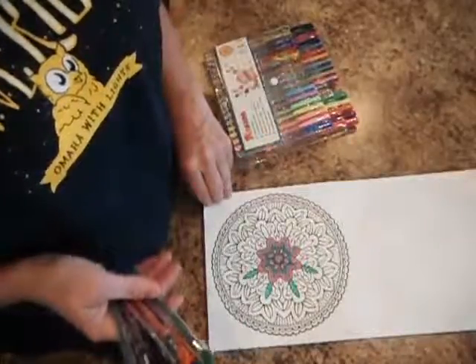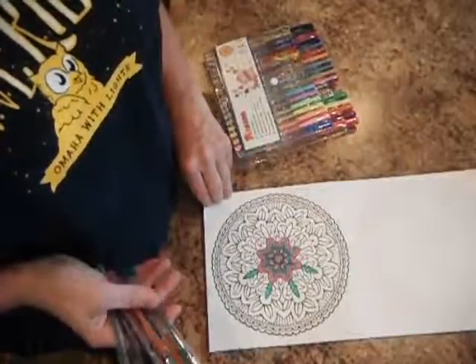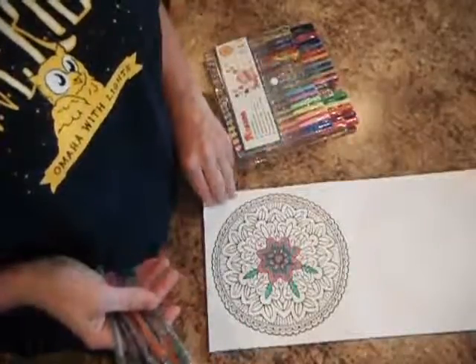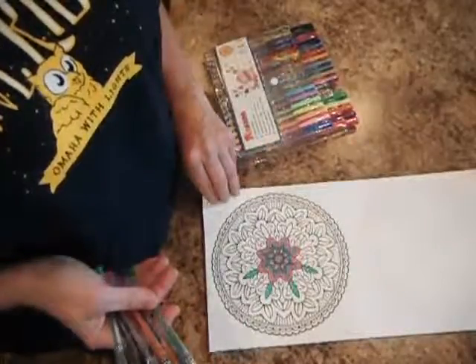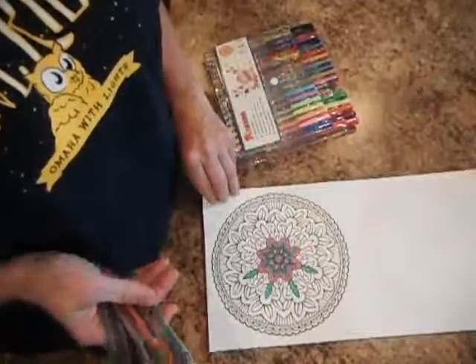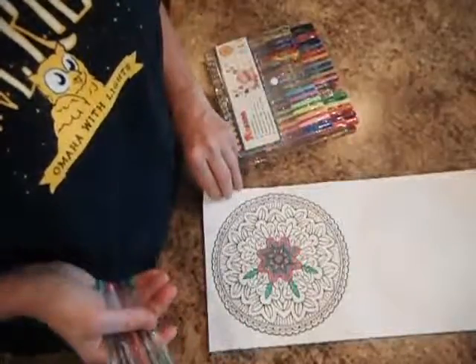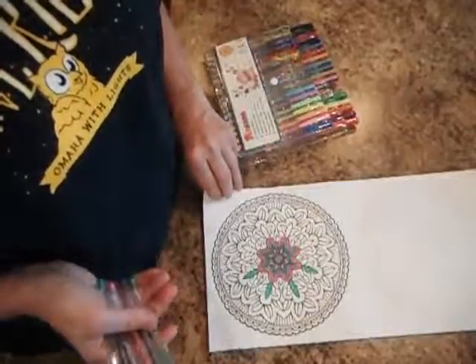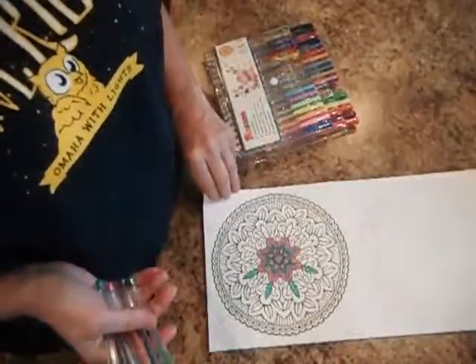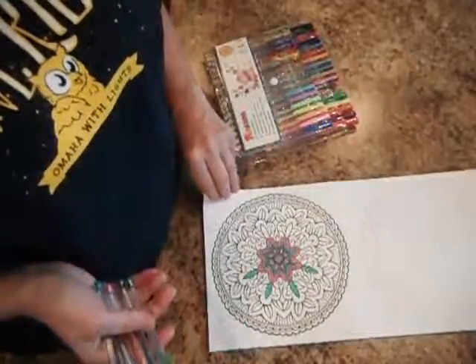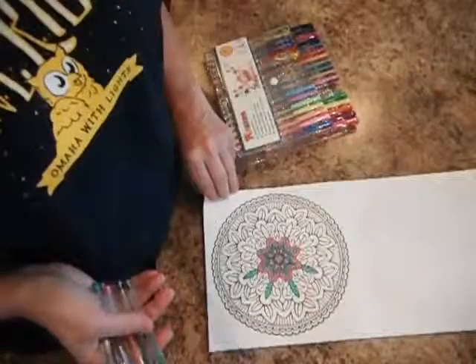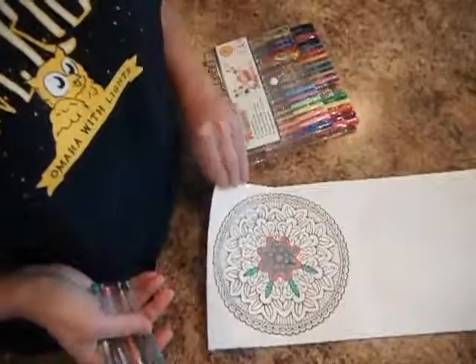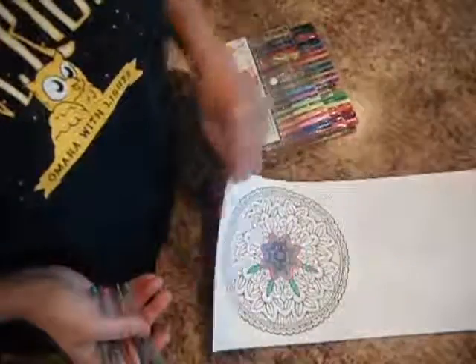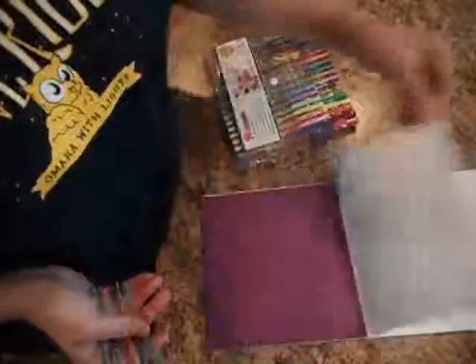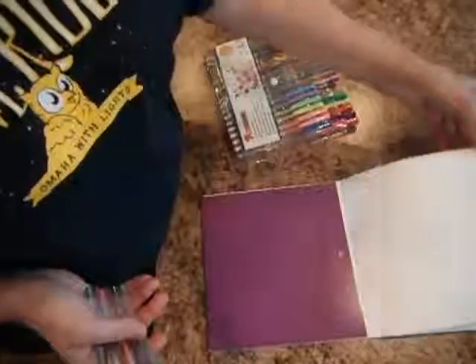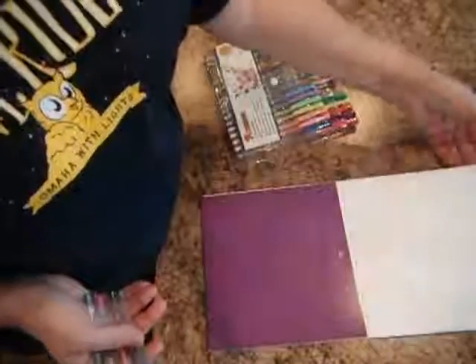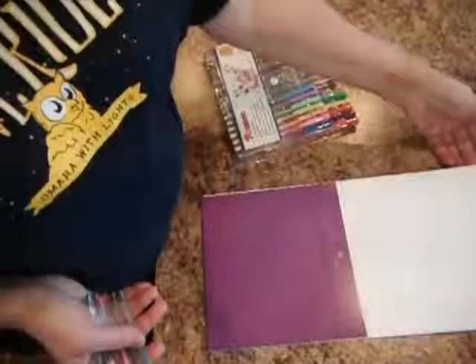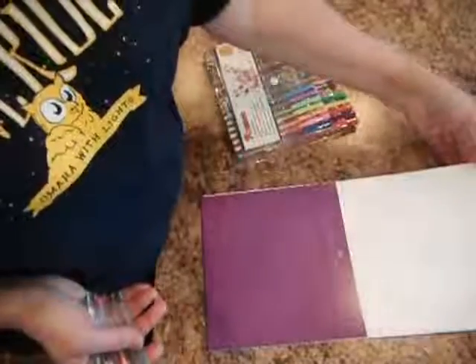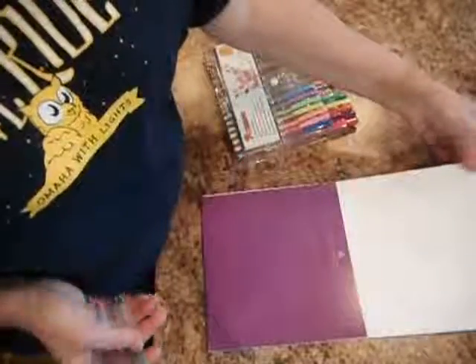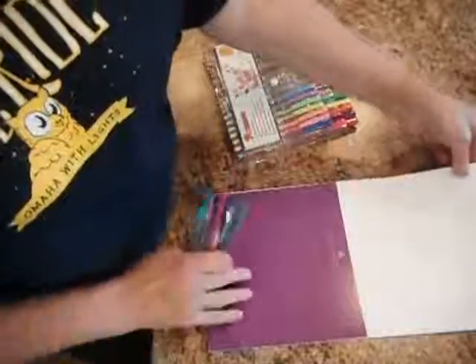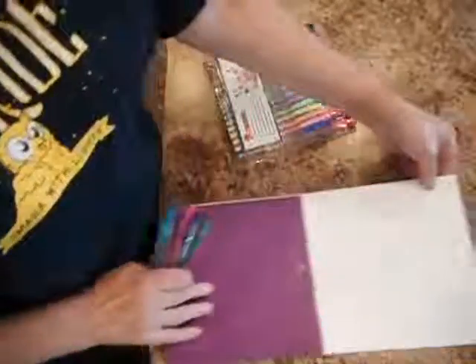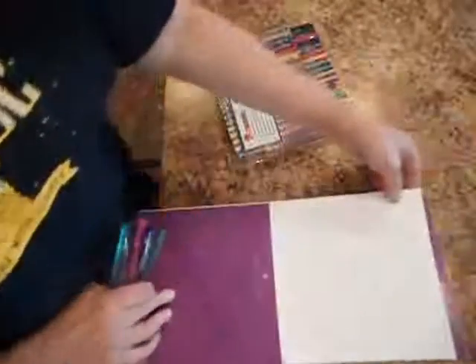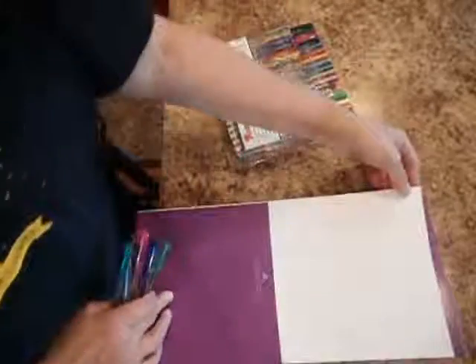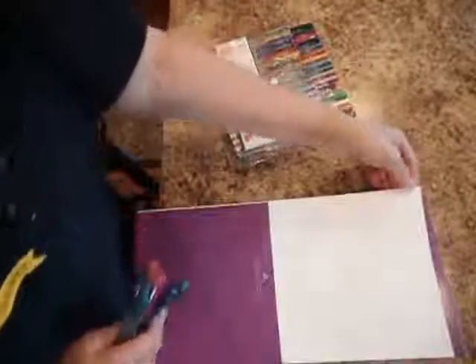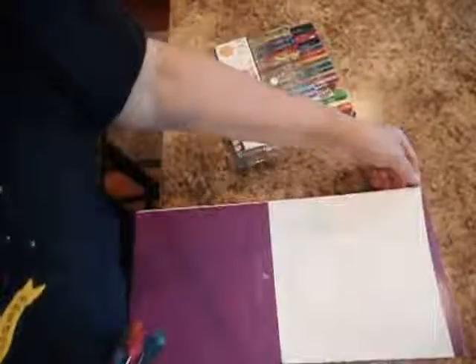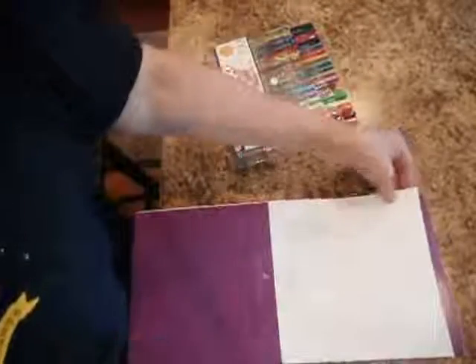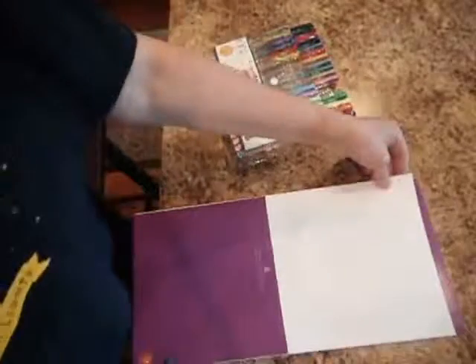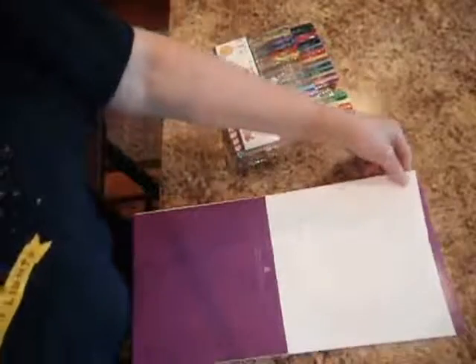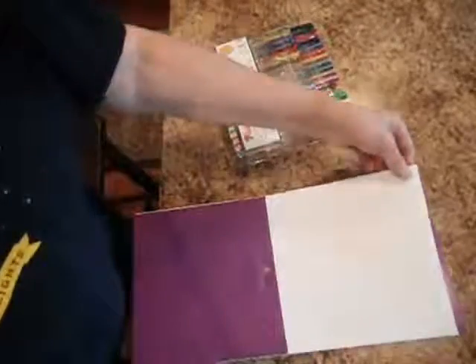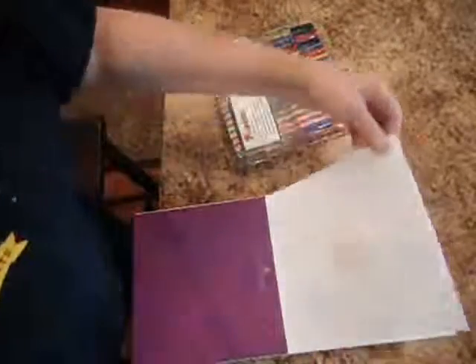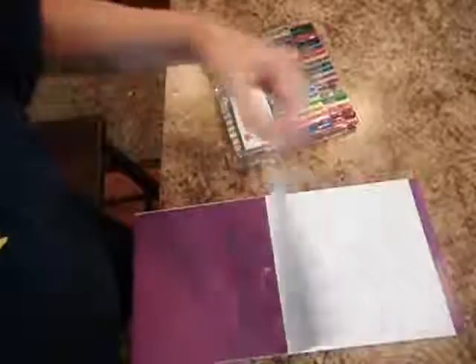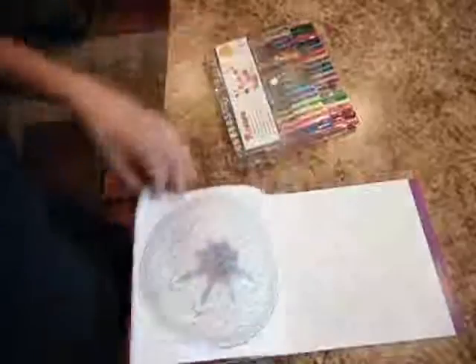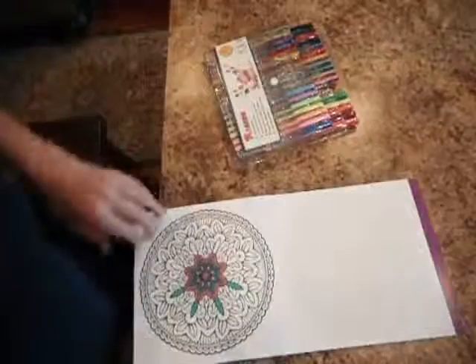They're non-scented. They're fast-drying, and there's no bleeding. As you can see, there's the back side of my page — they did not bleed through.